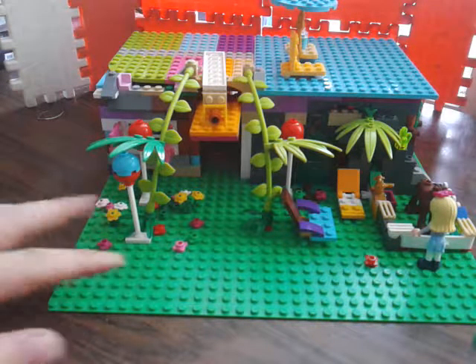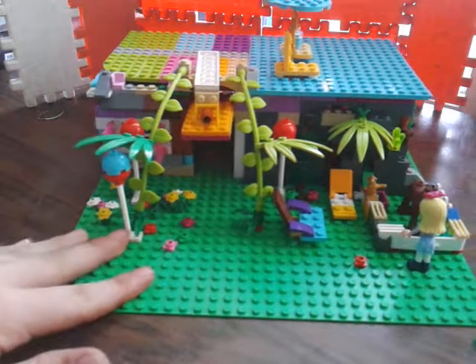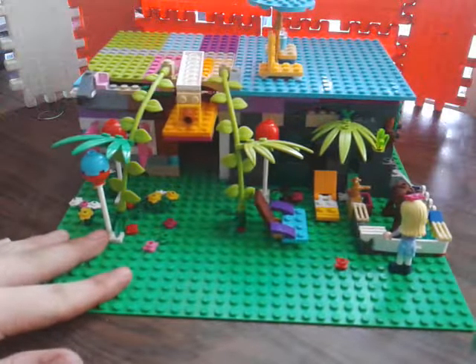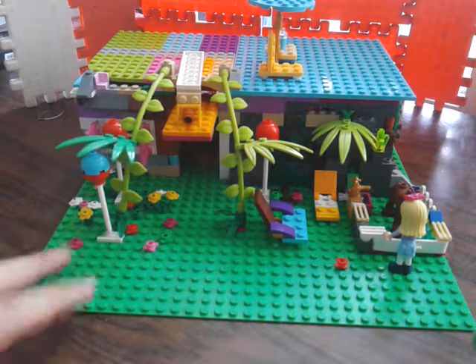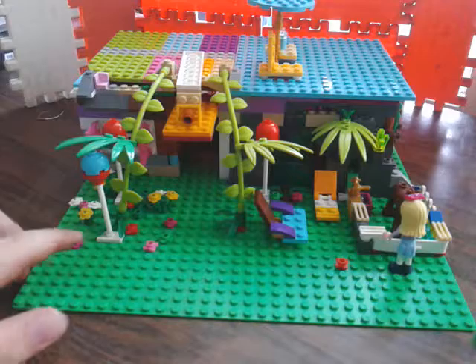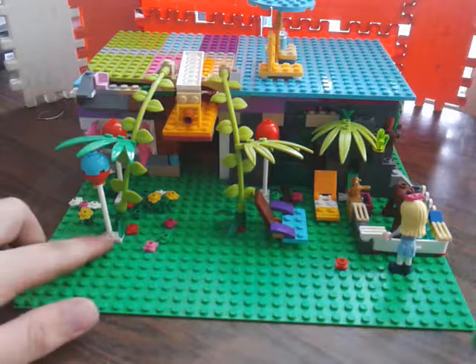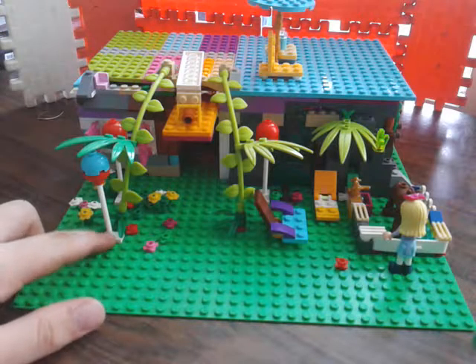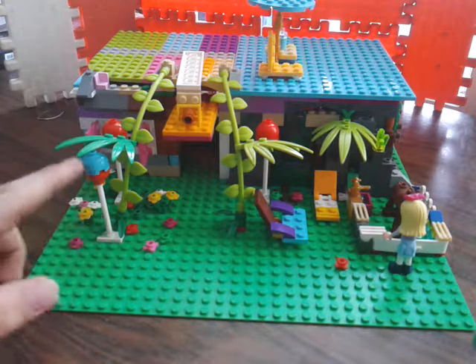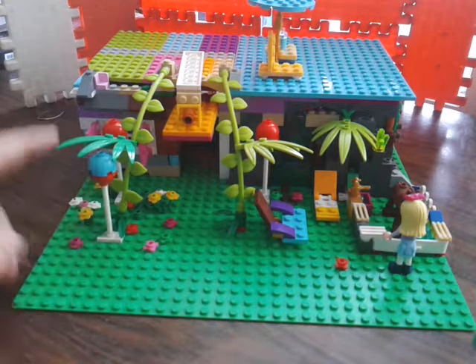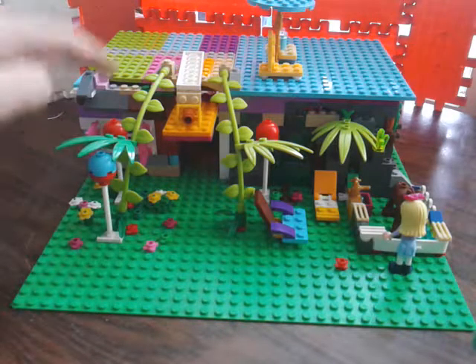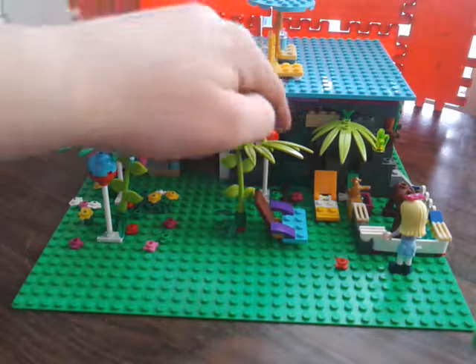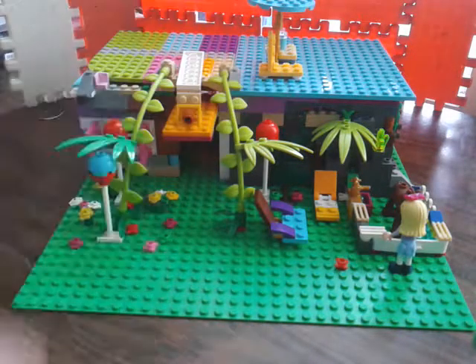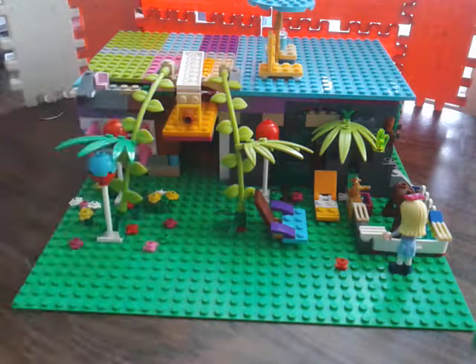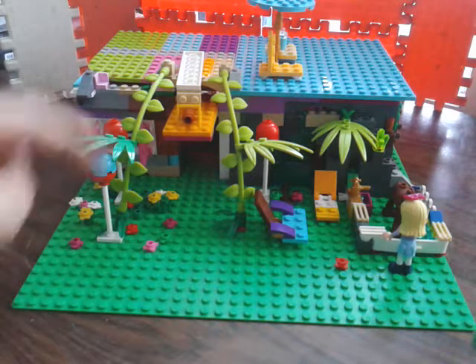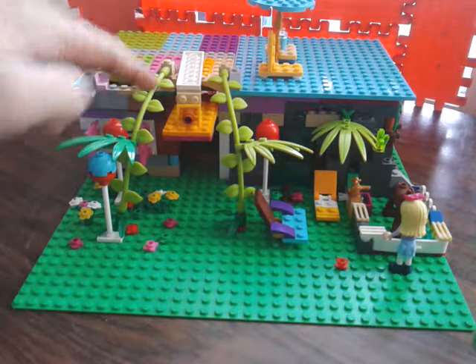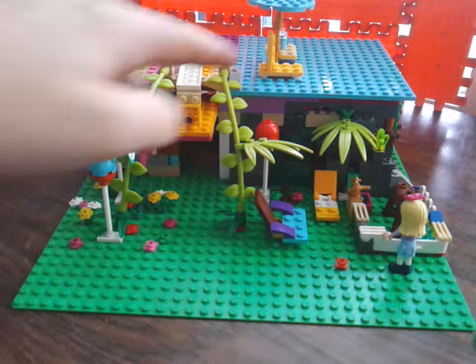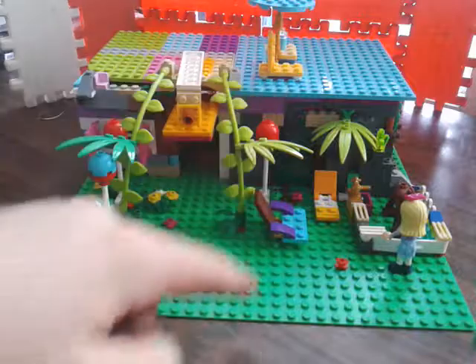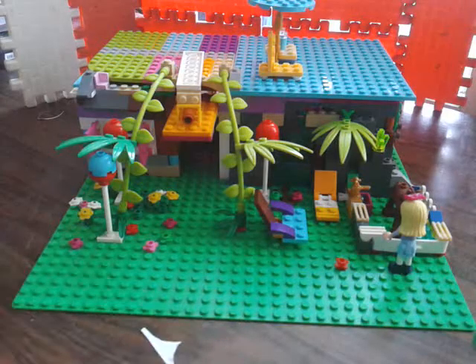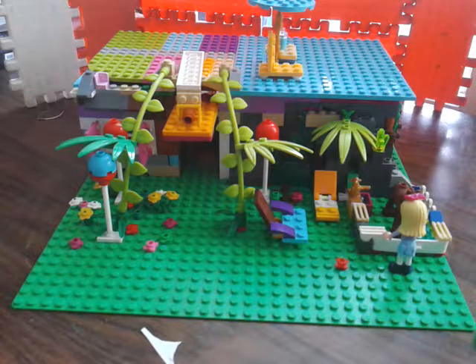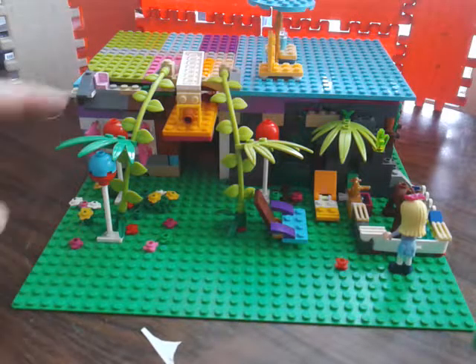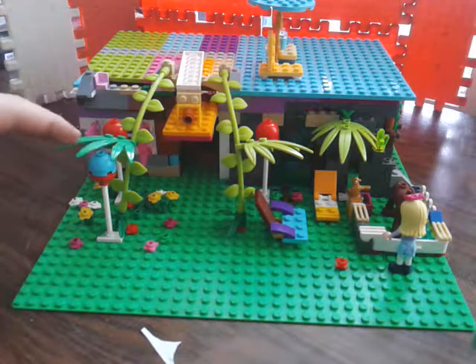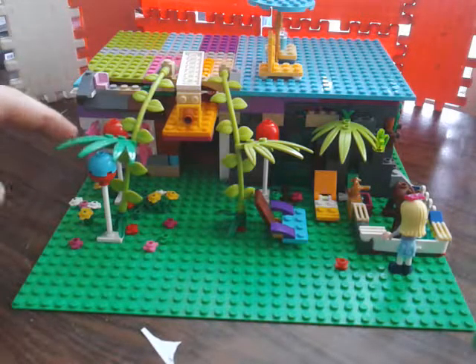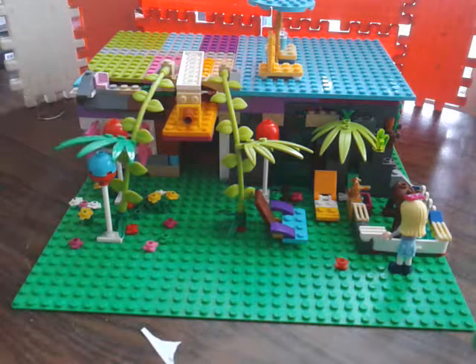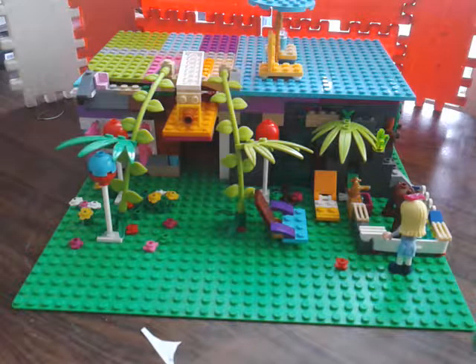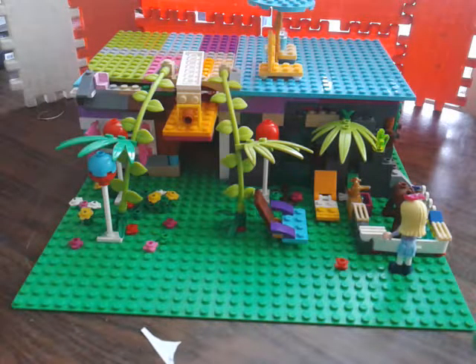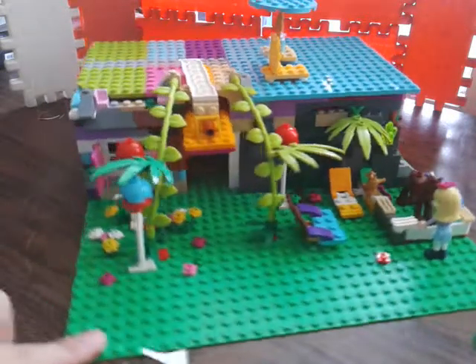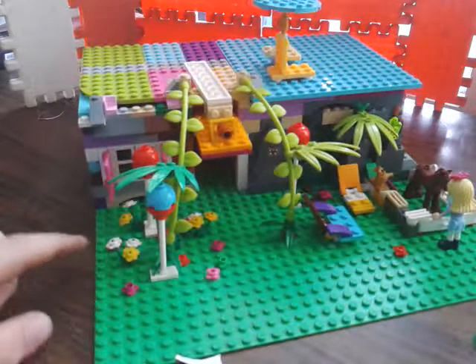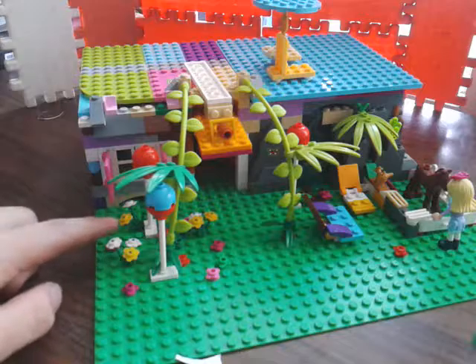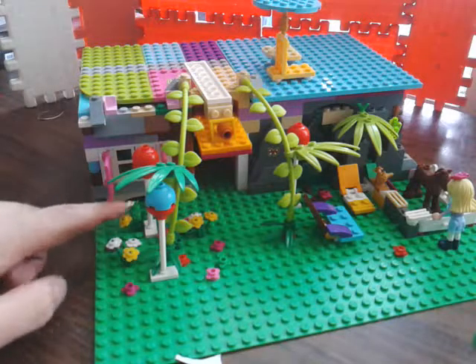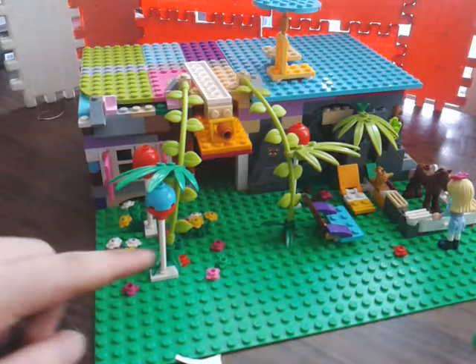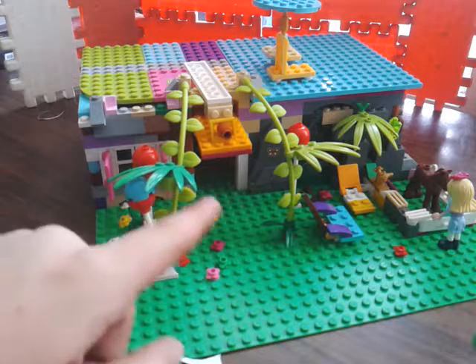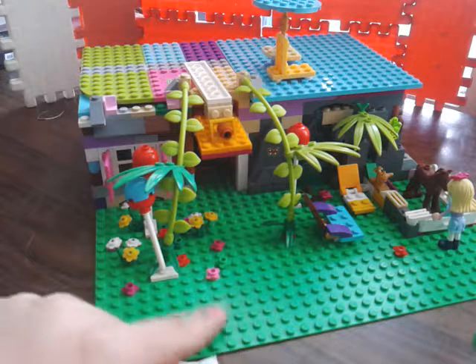It has a lot of different types and colors of bricks because we didn't have enough, as I said. This is the front of the Cupcake Shop 2.0.